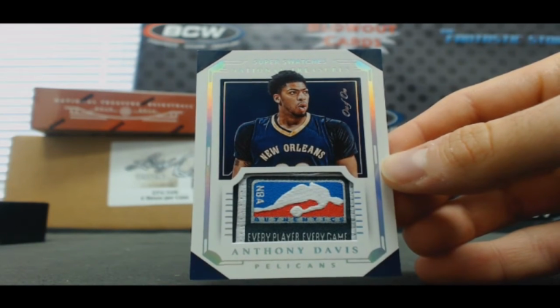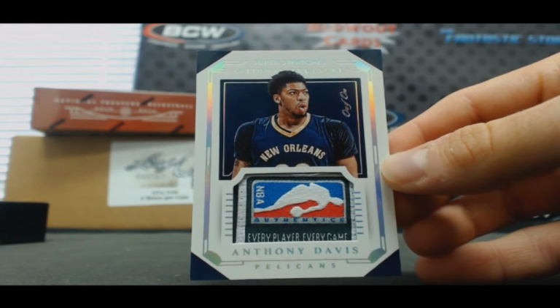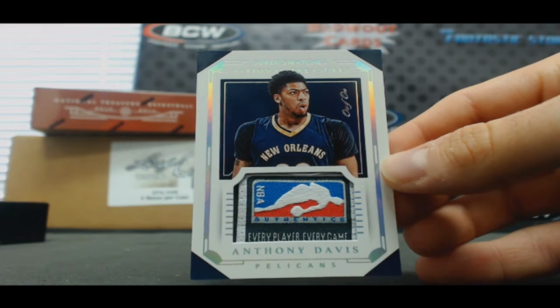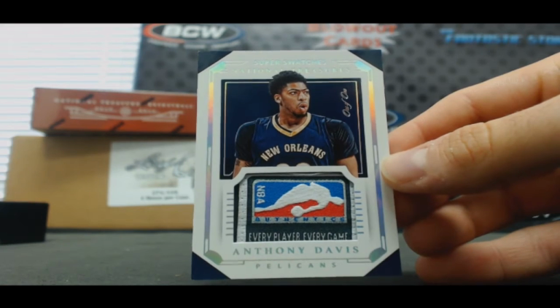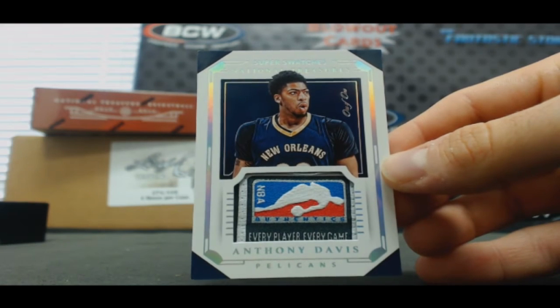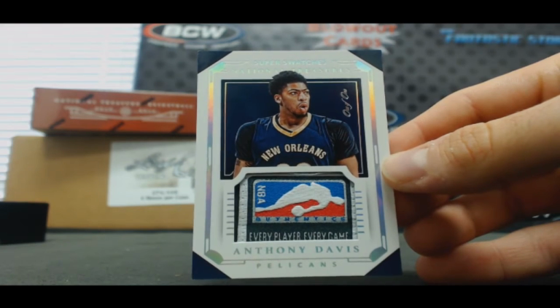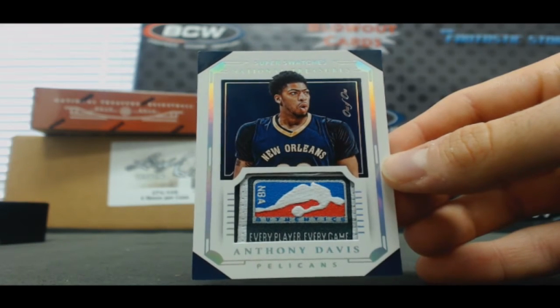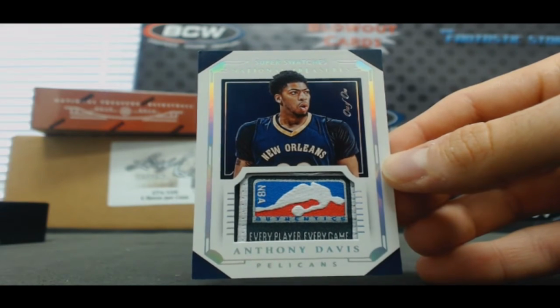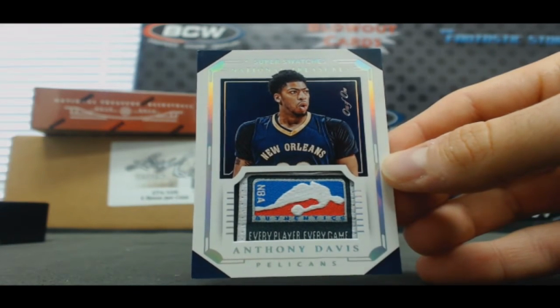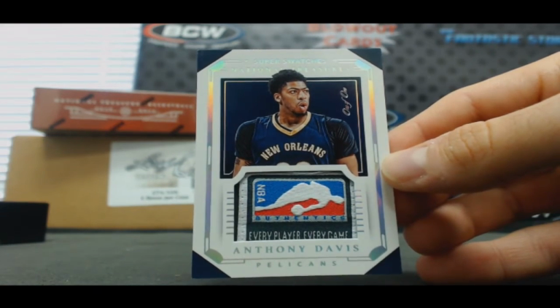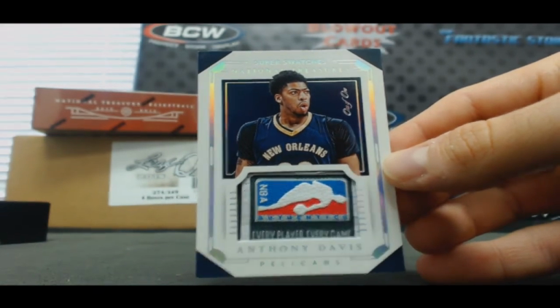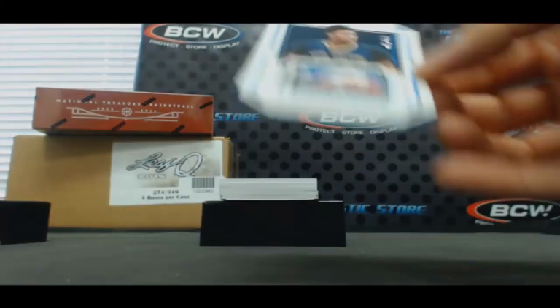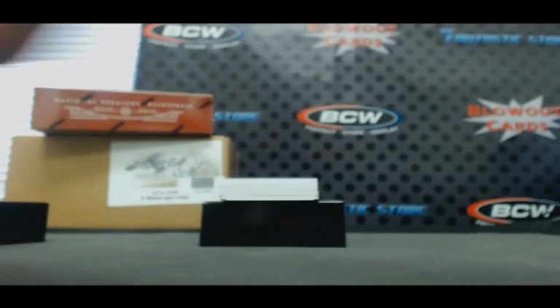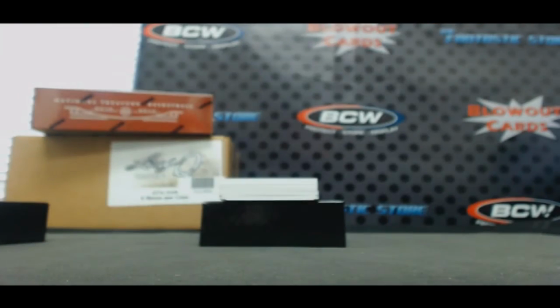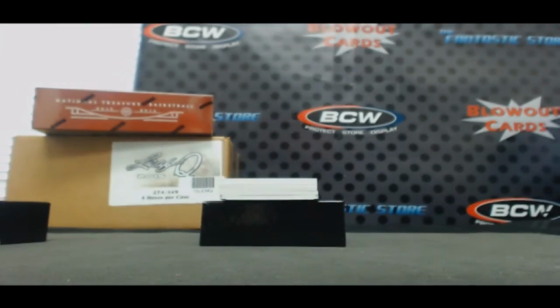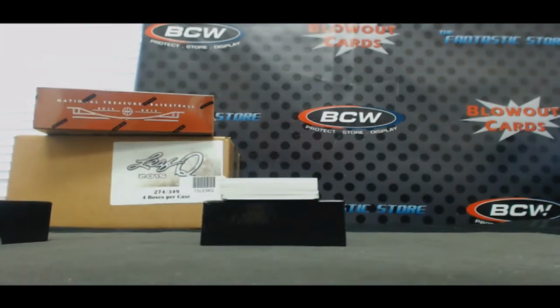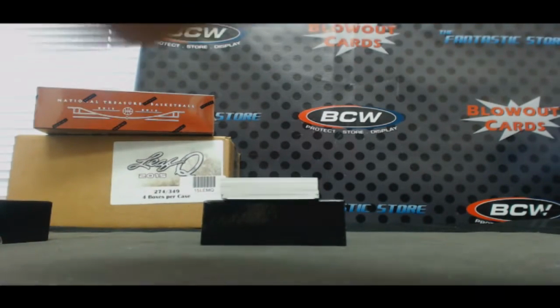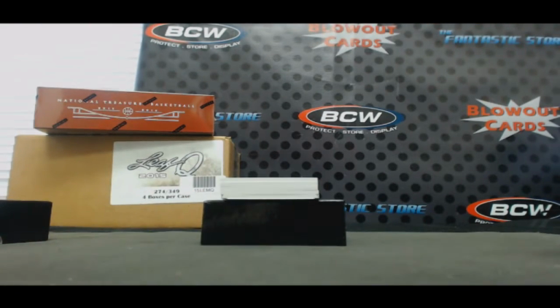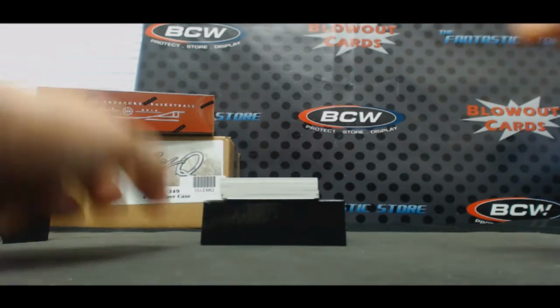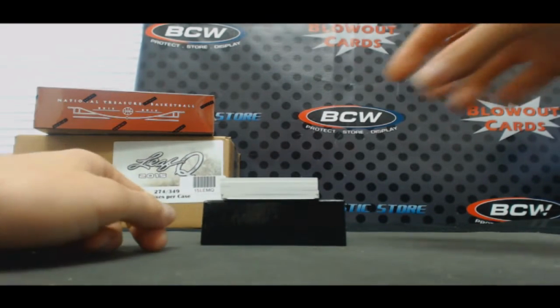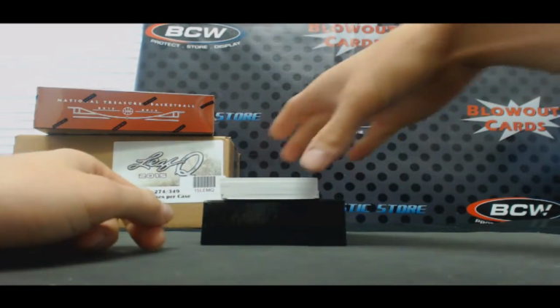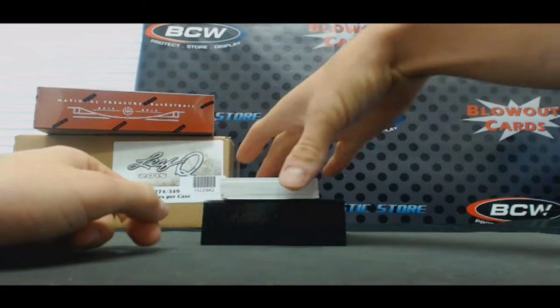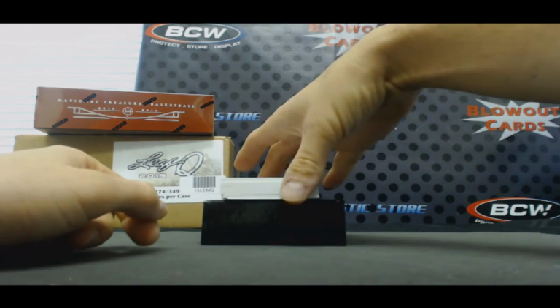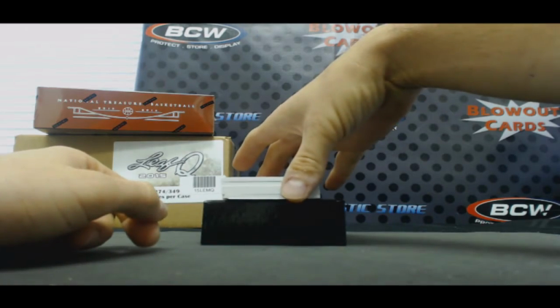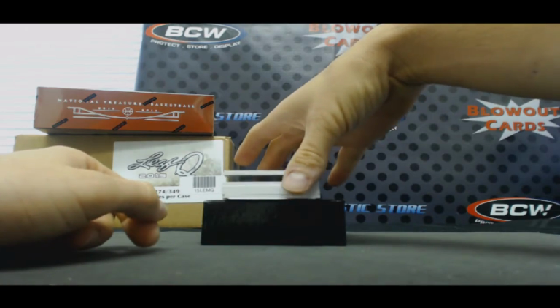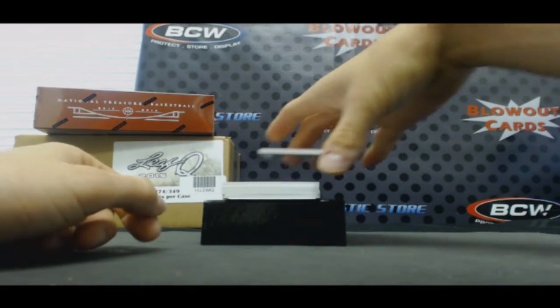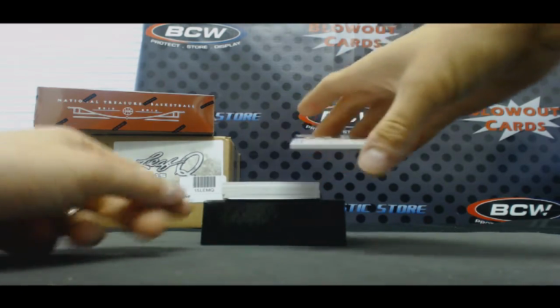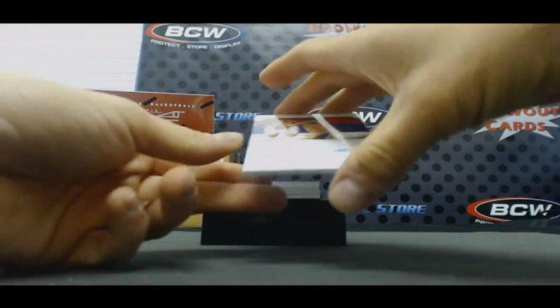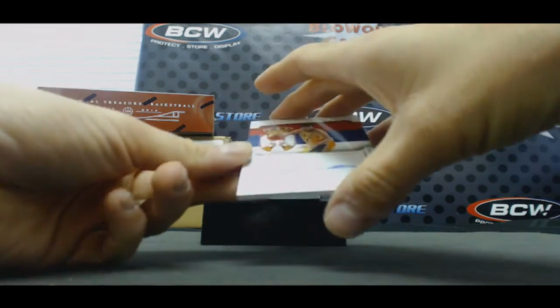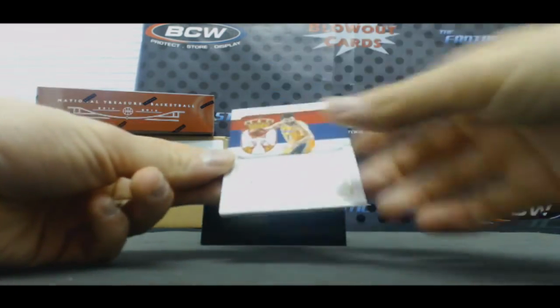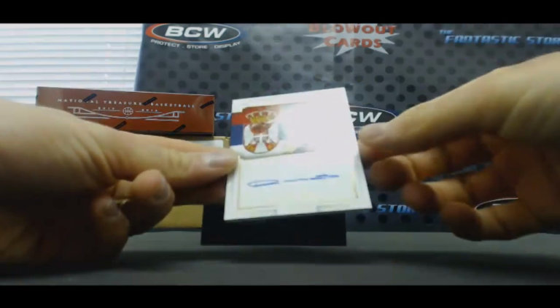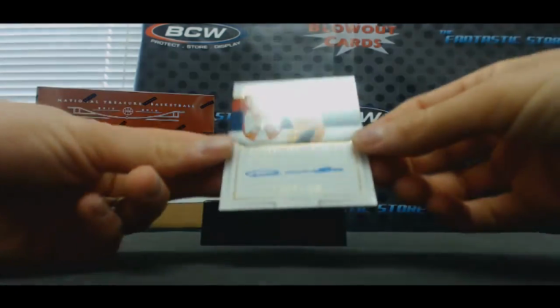Nice hit, man — that is awesome. Congrats. International Treasures, to 75. Vladi Divac.